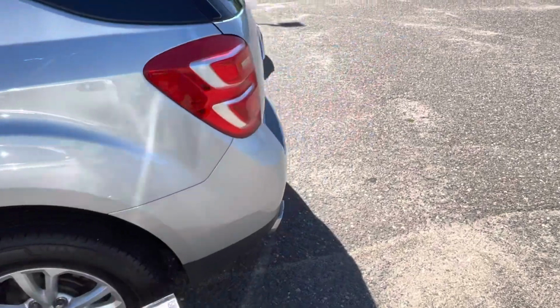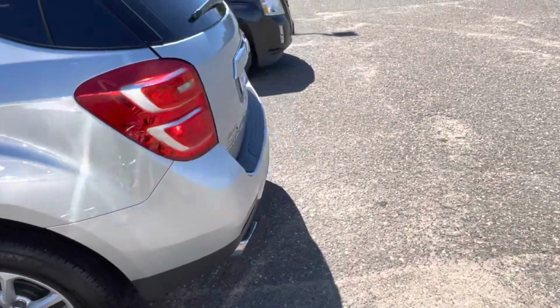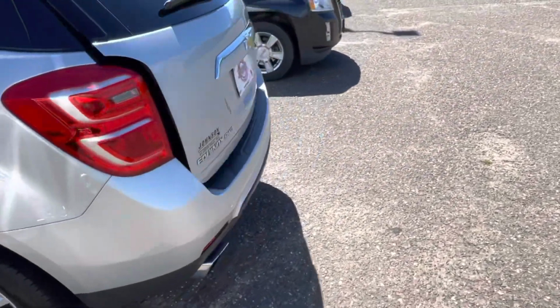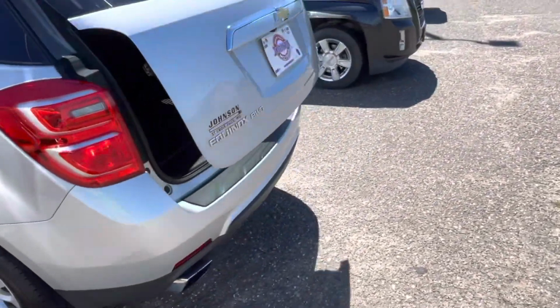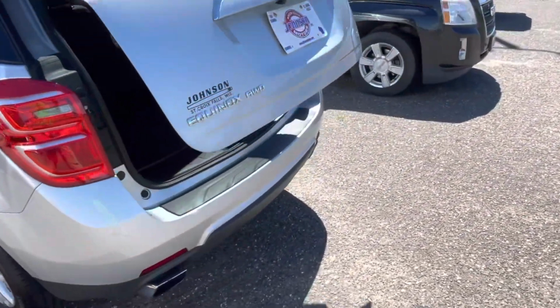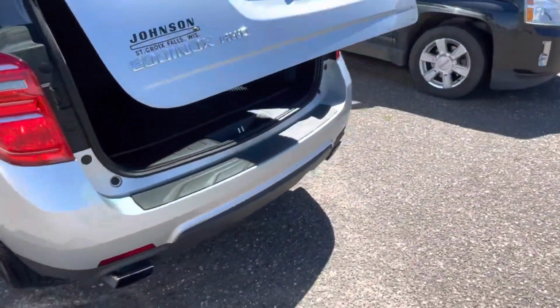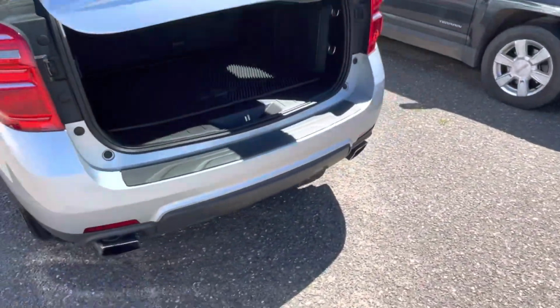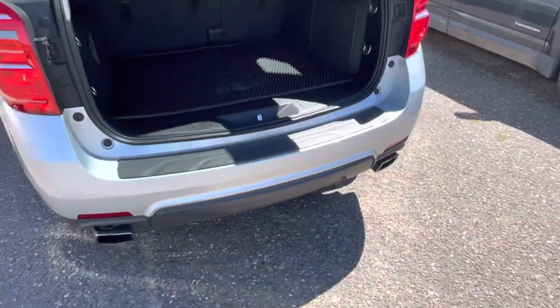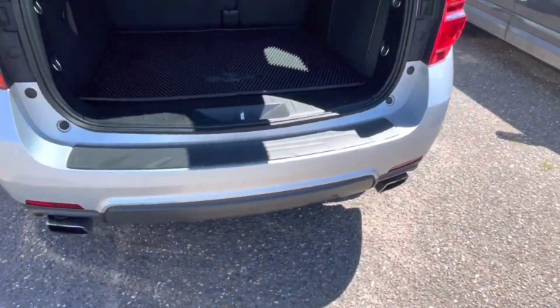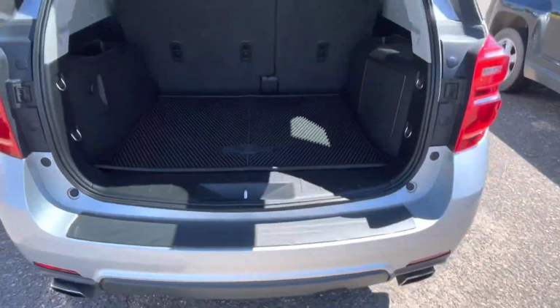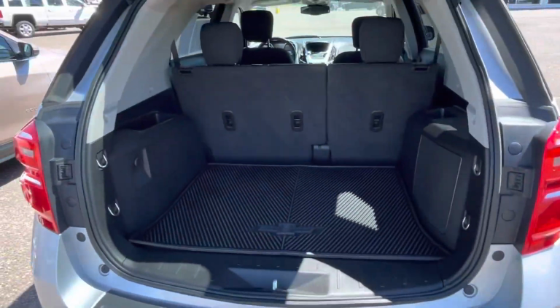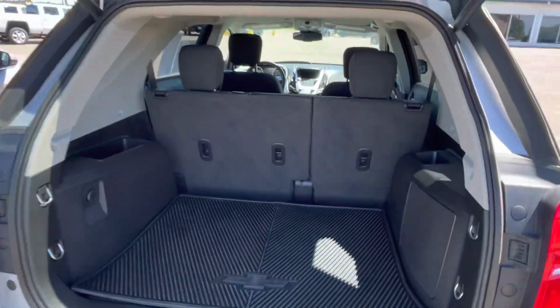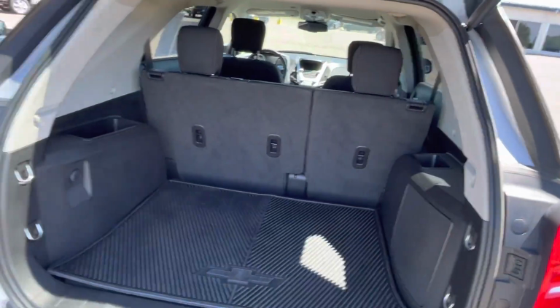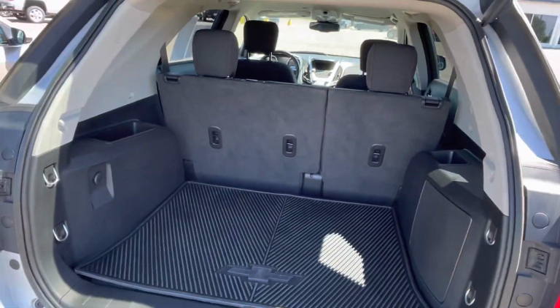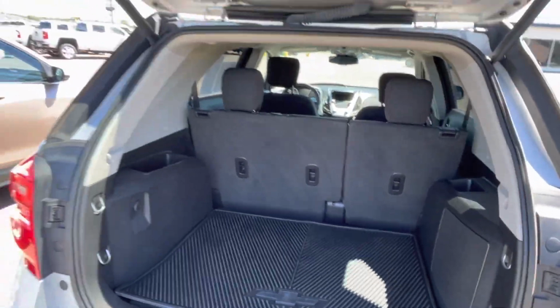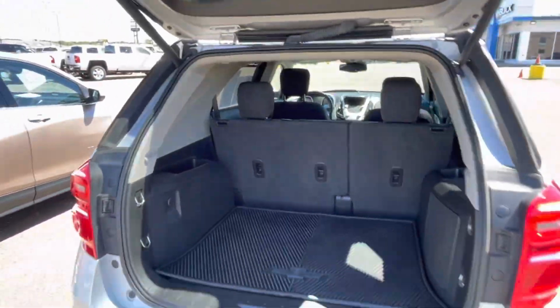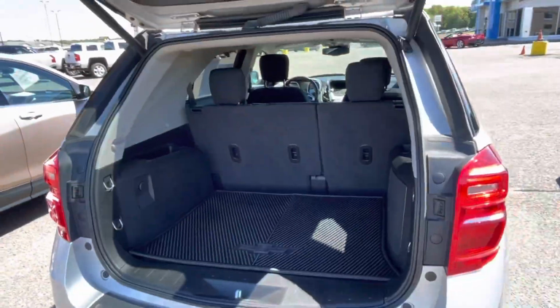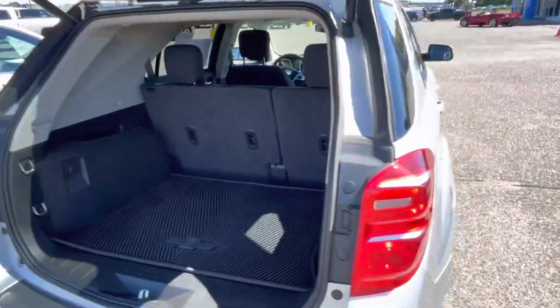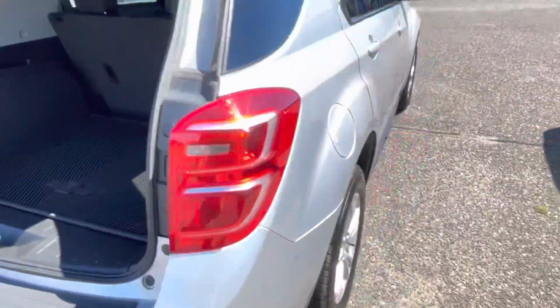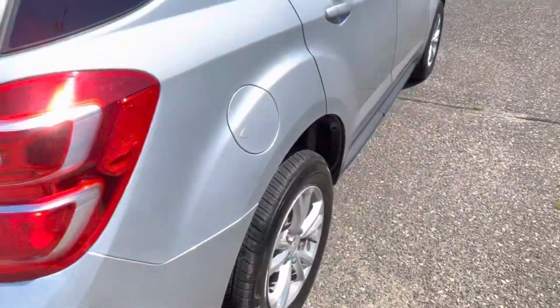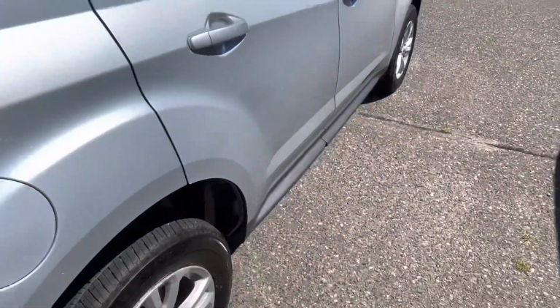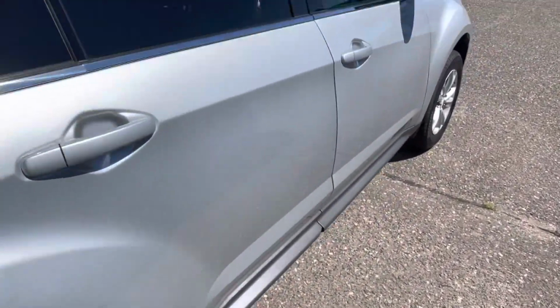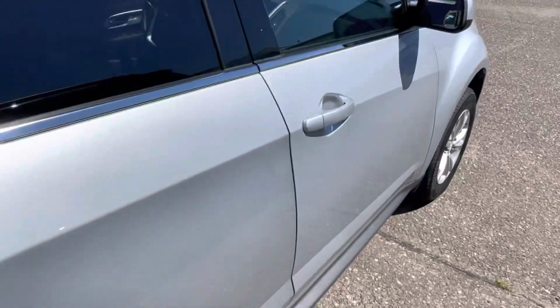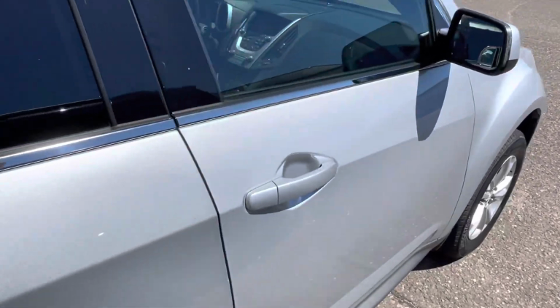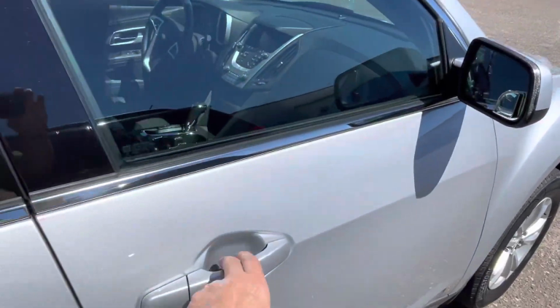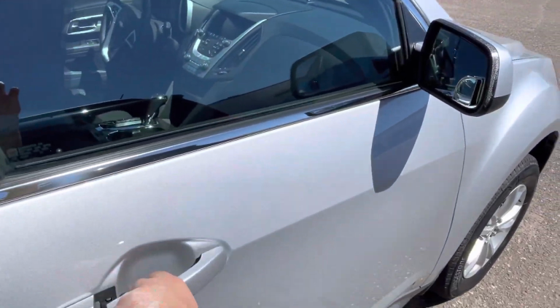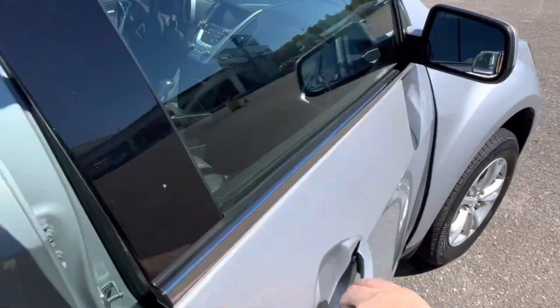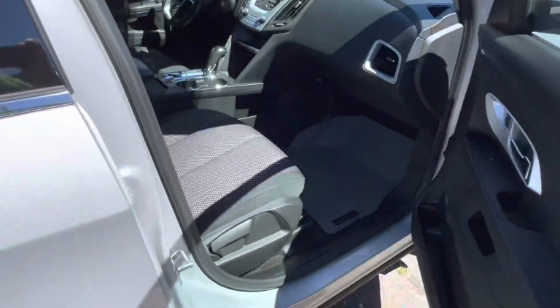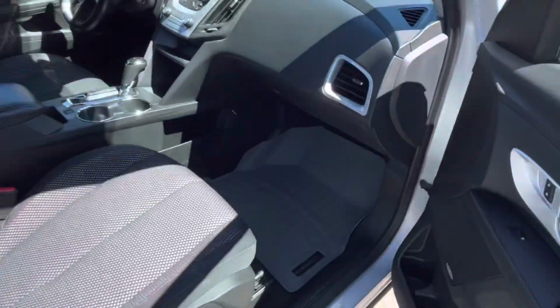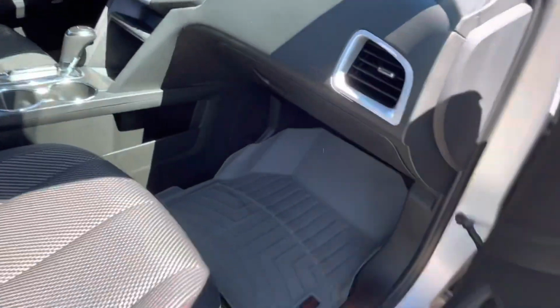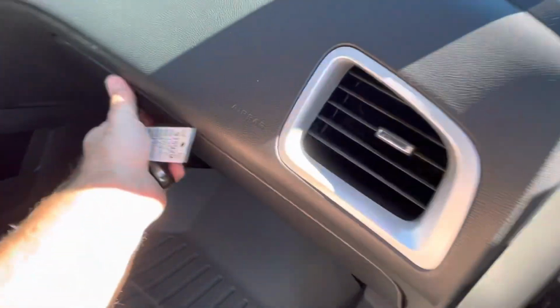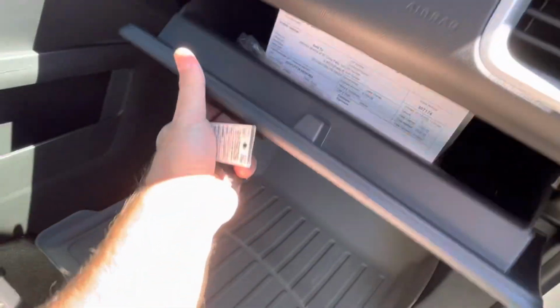As you can see, dual exhaust, very clean car, great condition. And as always, we've got all our service history right in the glove box.